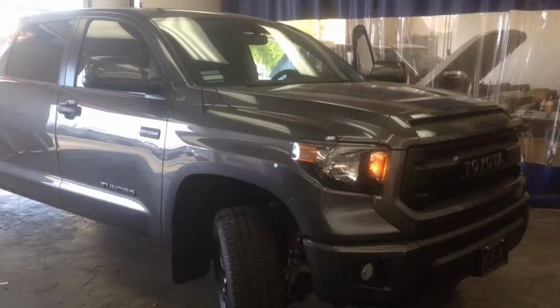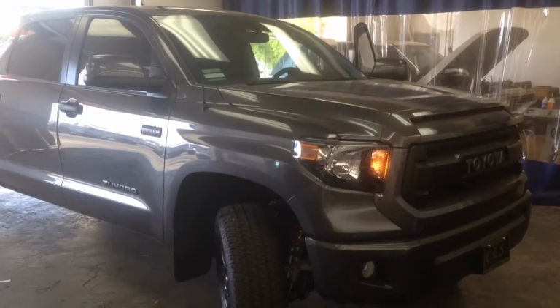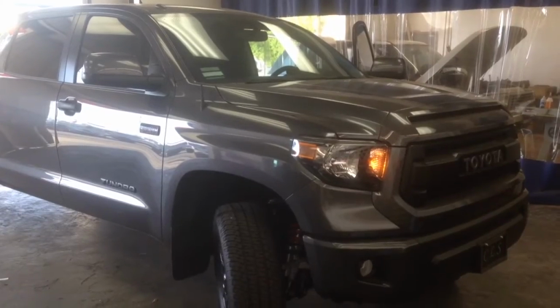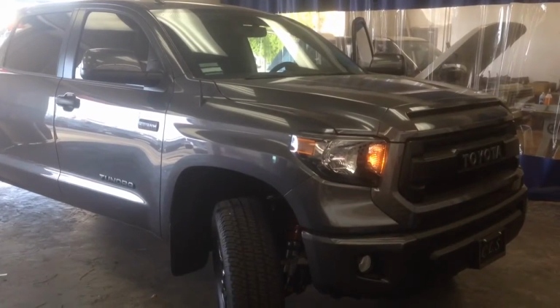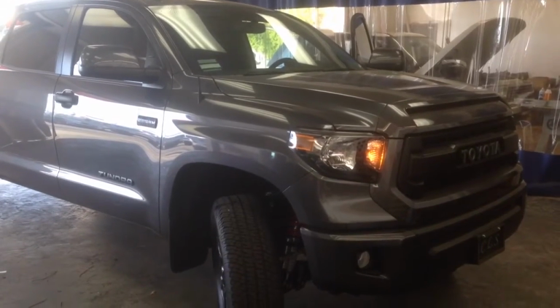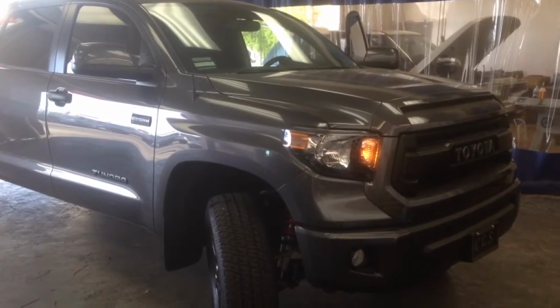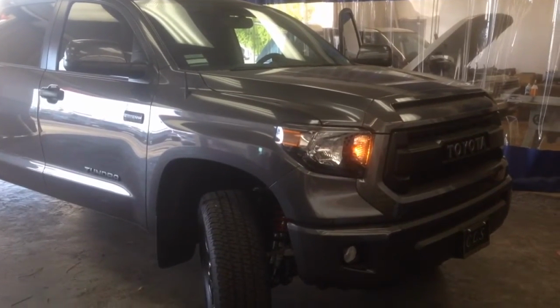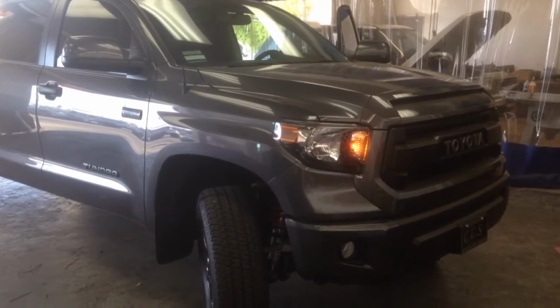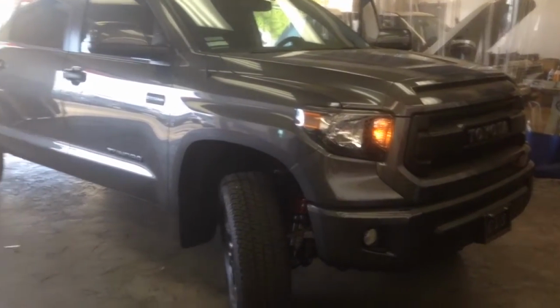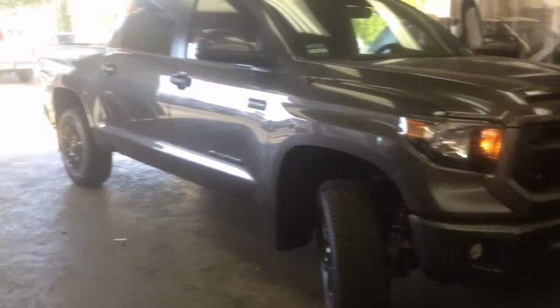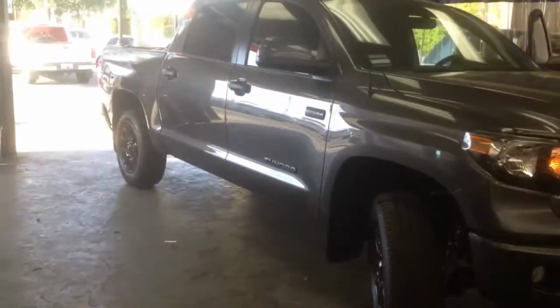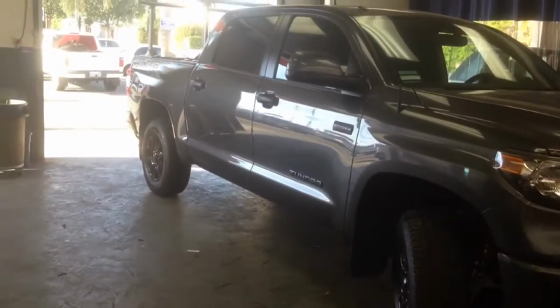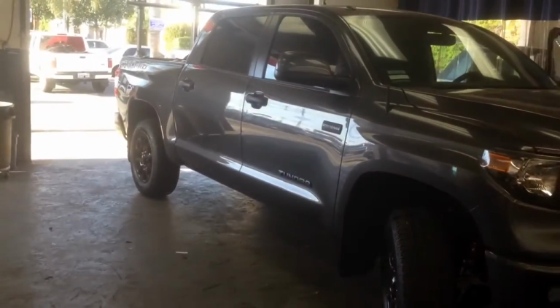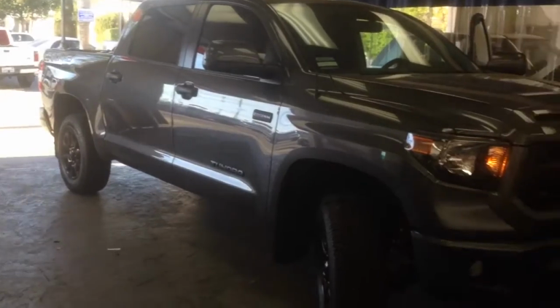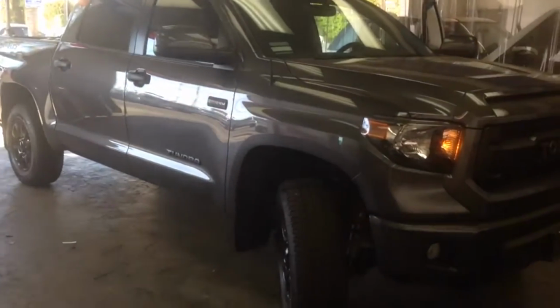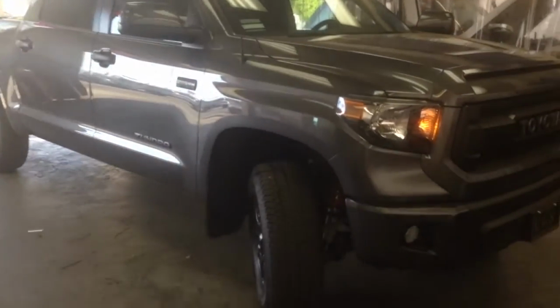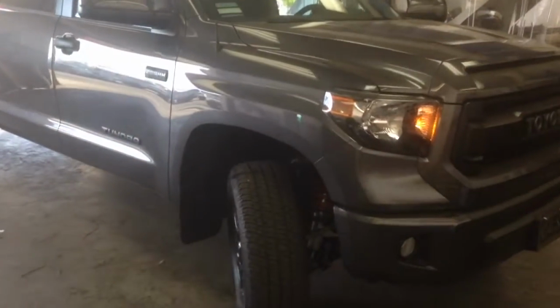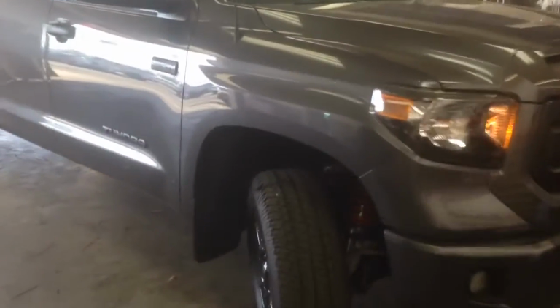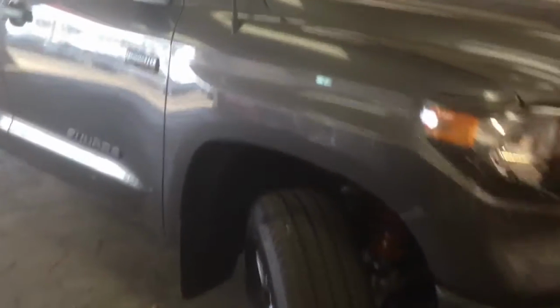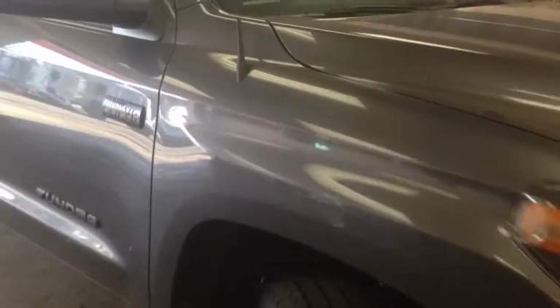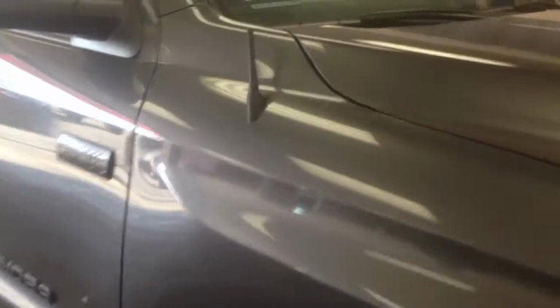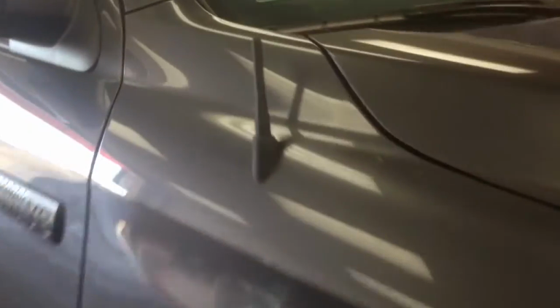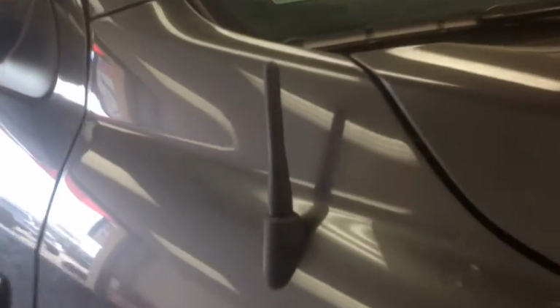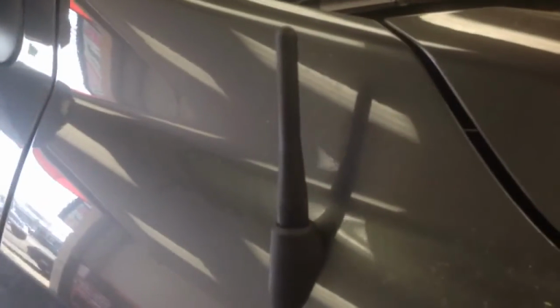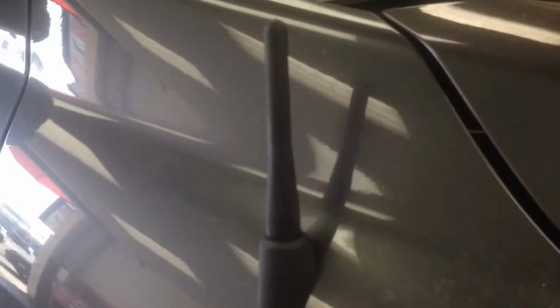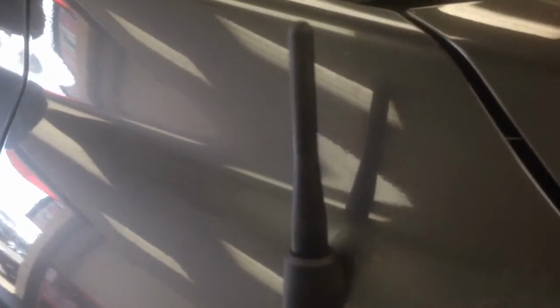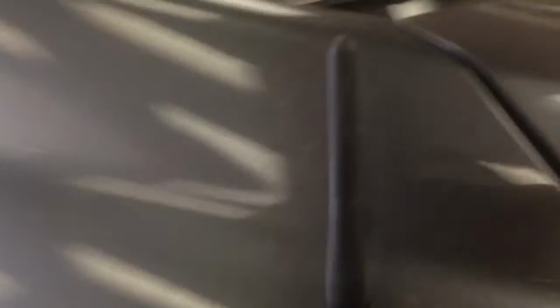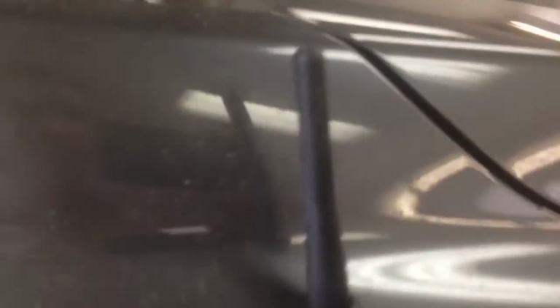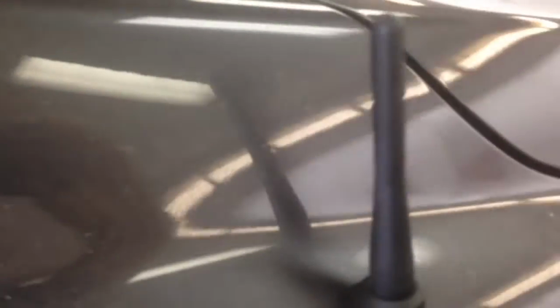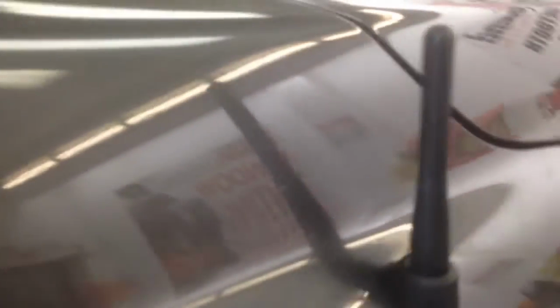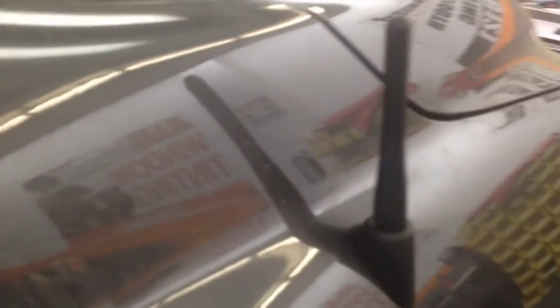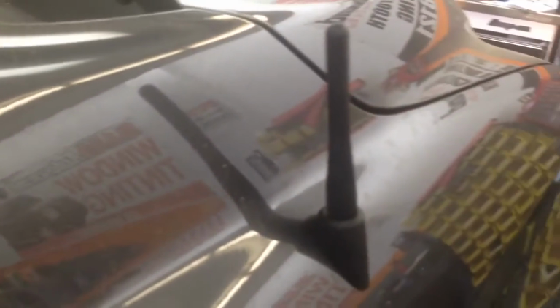Hey YouTube, how you doing? This is a 2016 Toyota Tundra TRD Pro. We just got done installing the Stubby antenna by a company called Craven Speed.